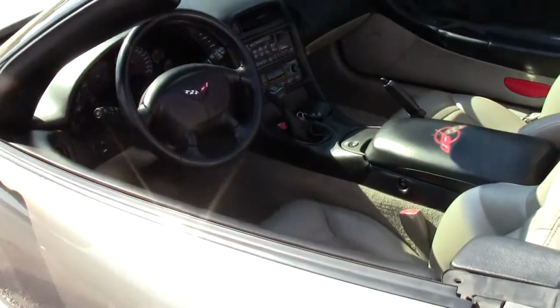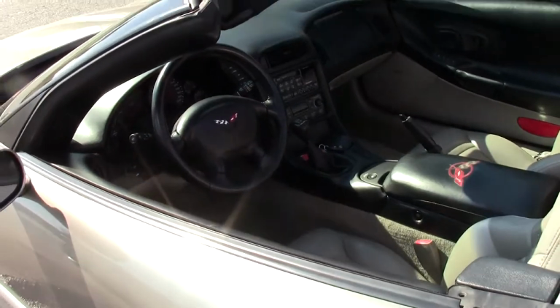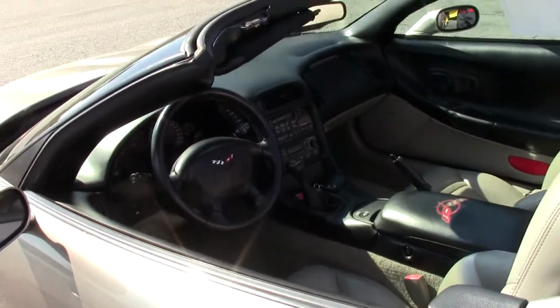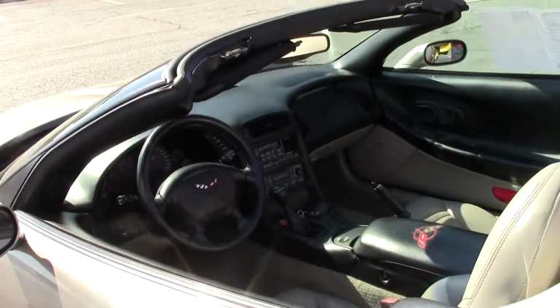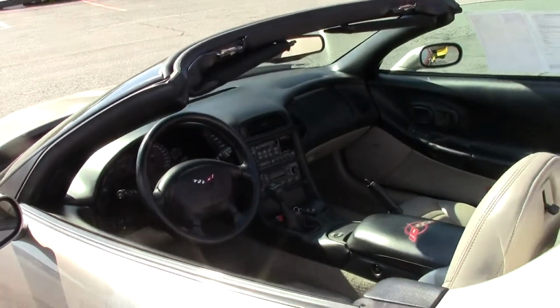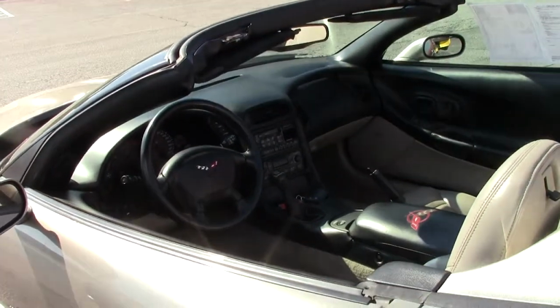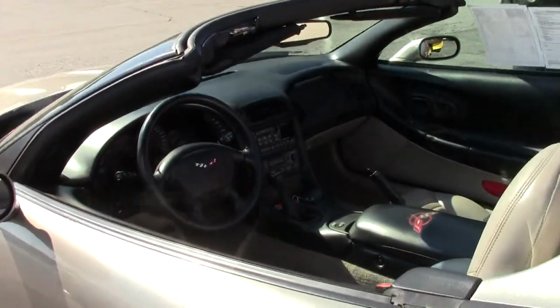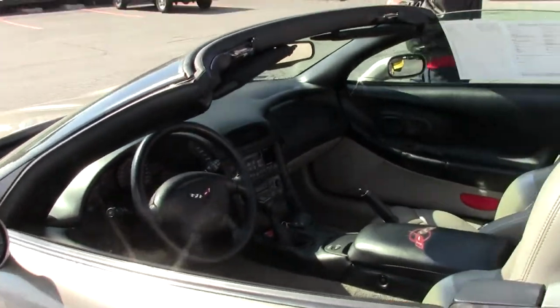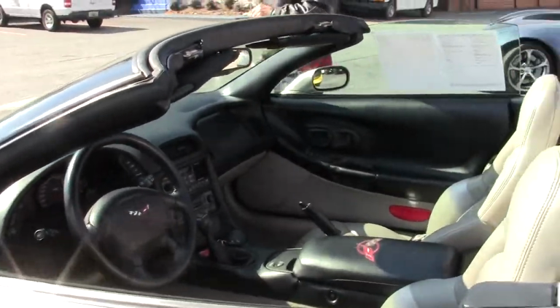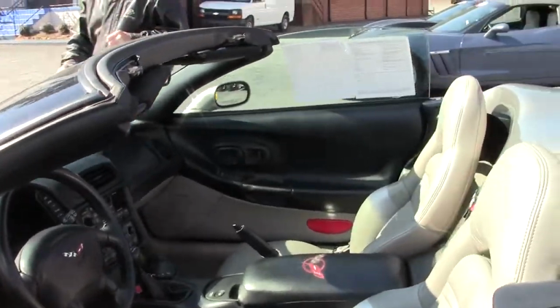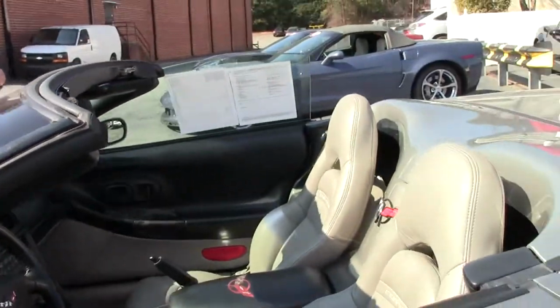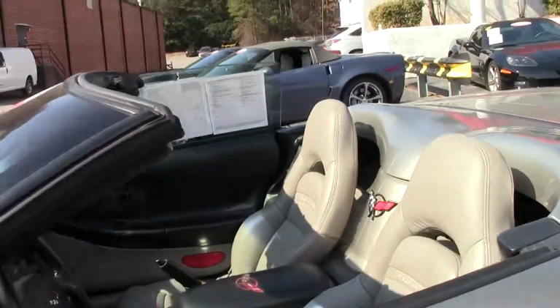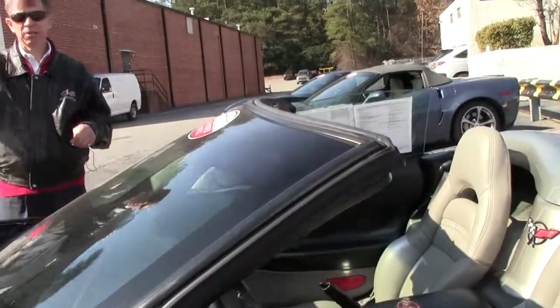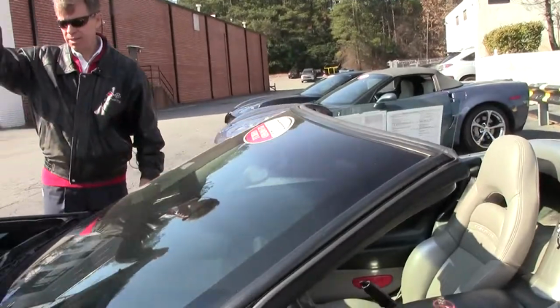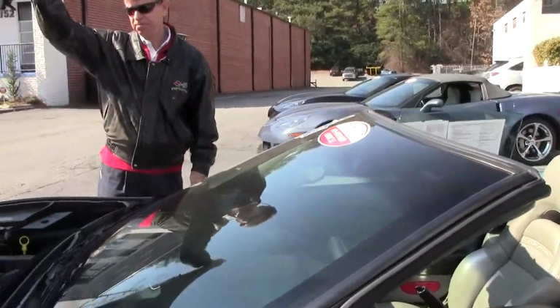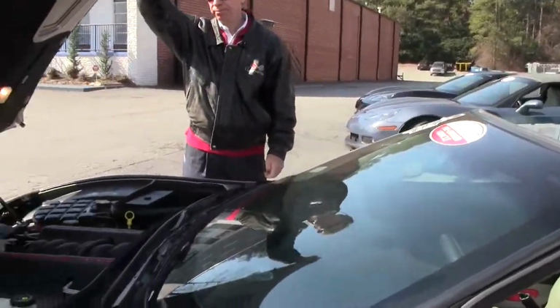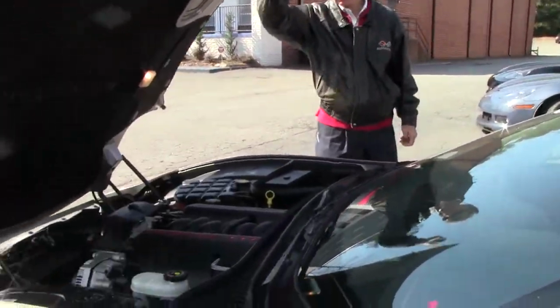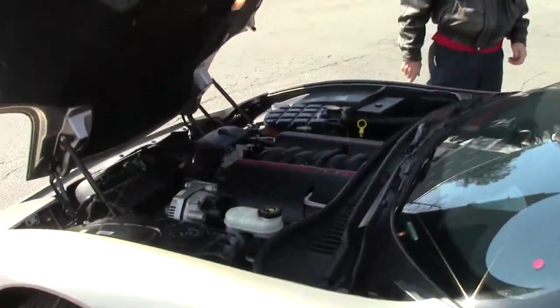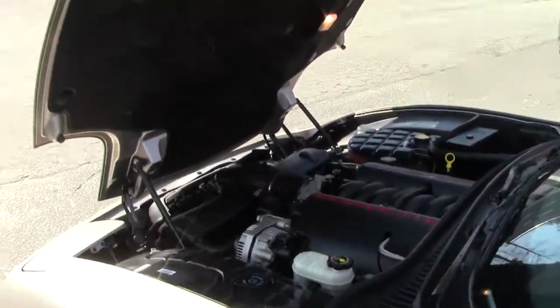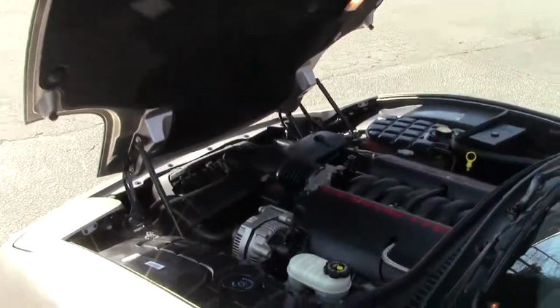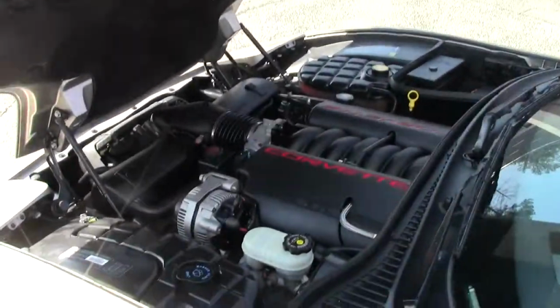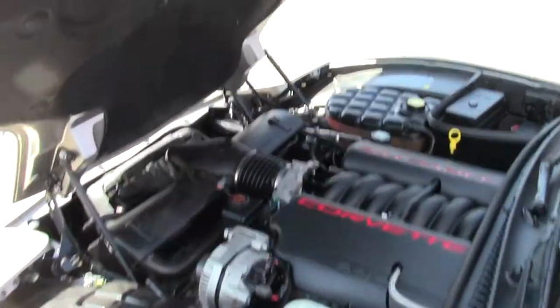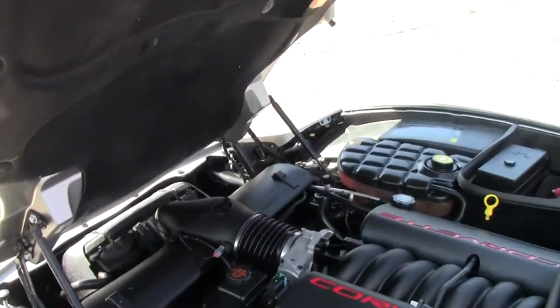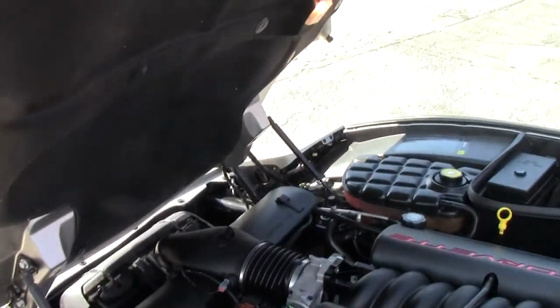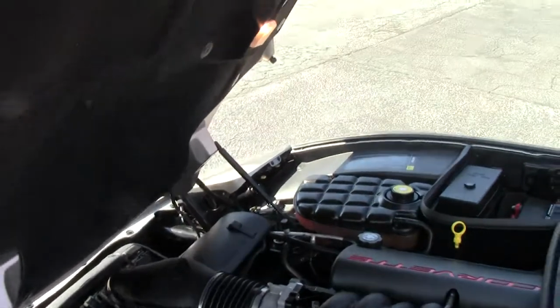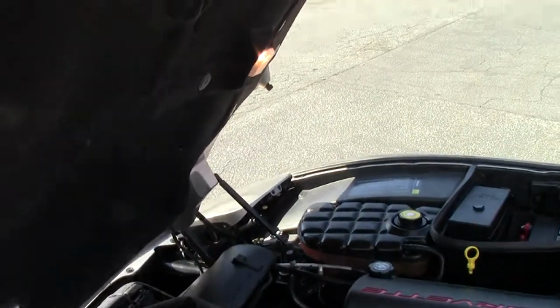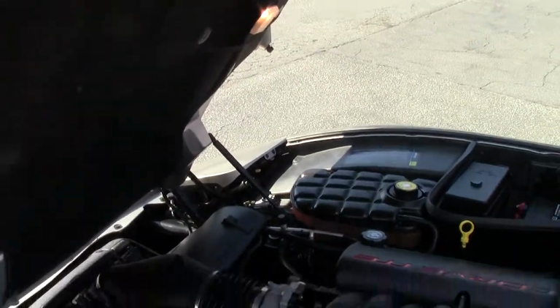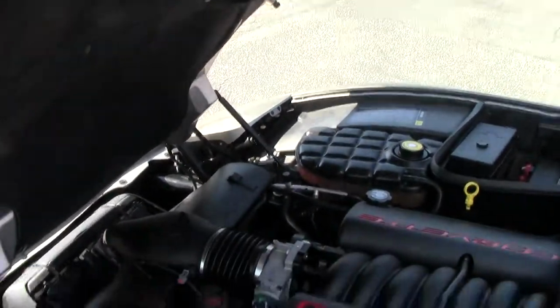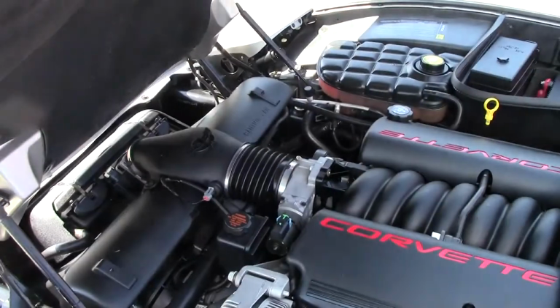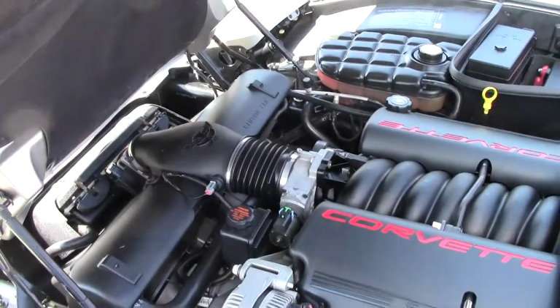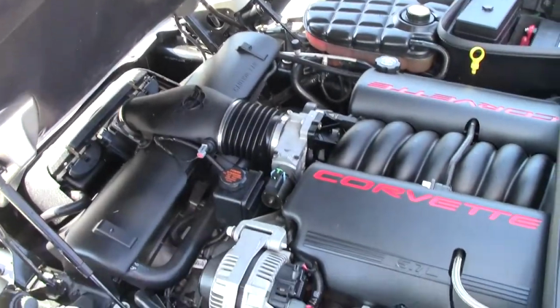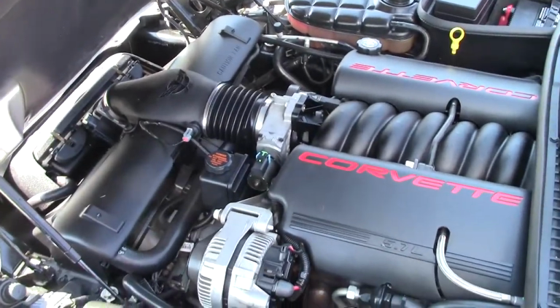The interior of this car is in great shape, and so is underneath the hood. Look at that Corvette engine — an LS1, 345 horsepower. Great gas mileage too.